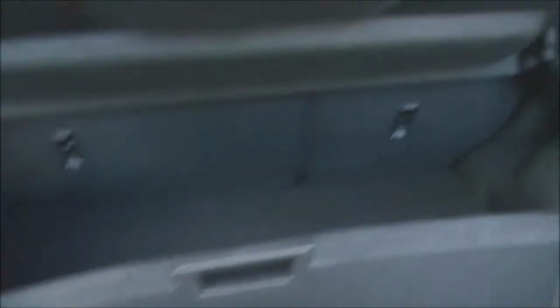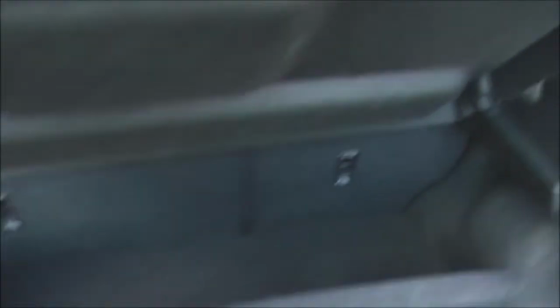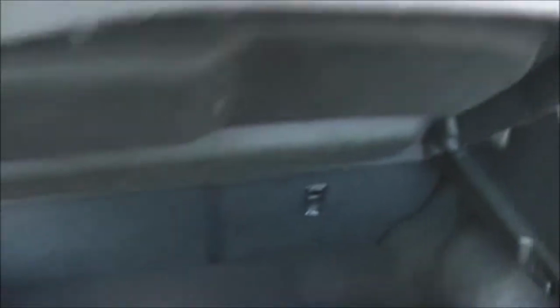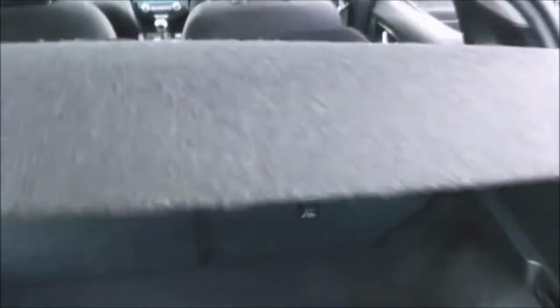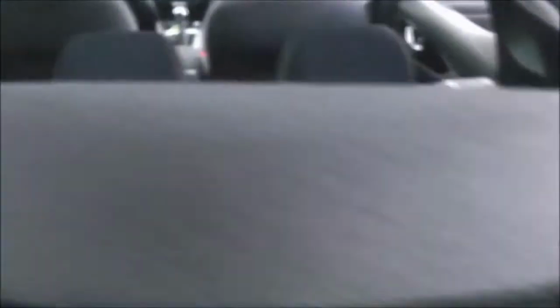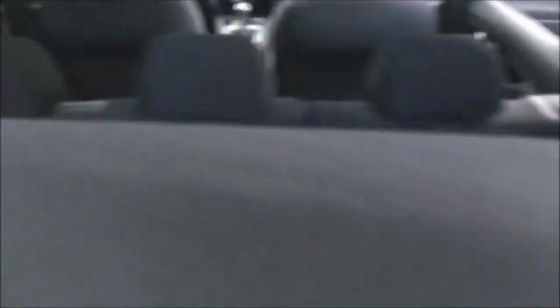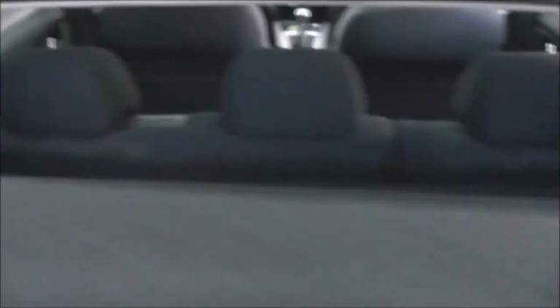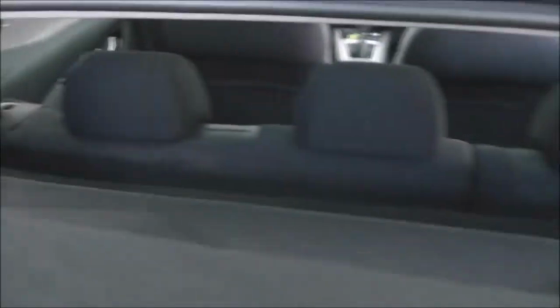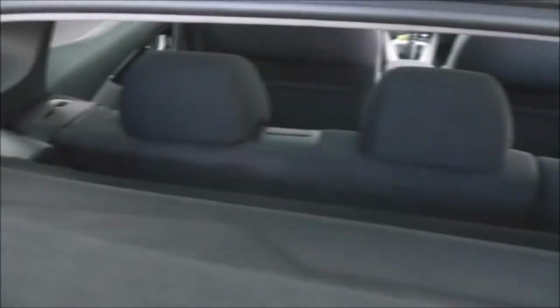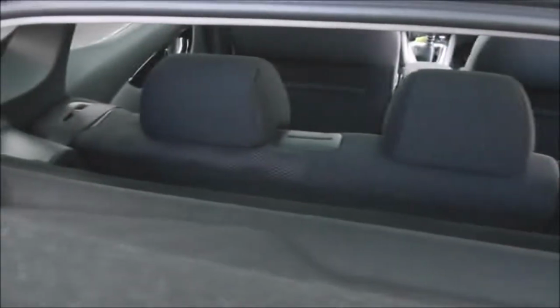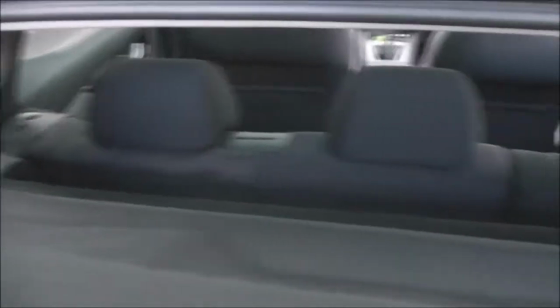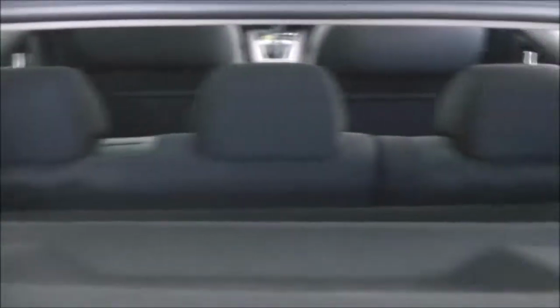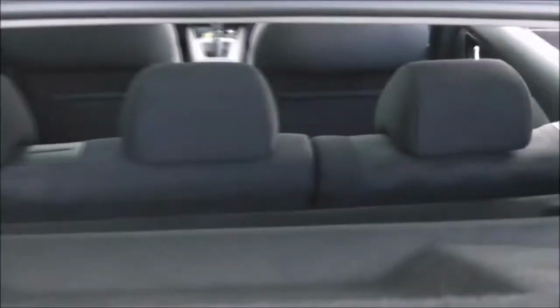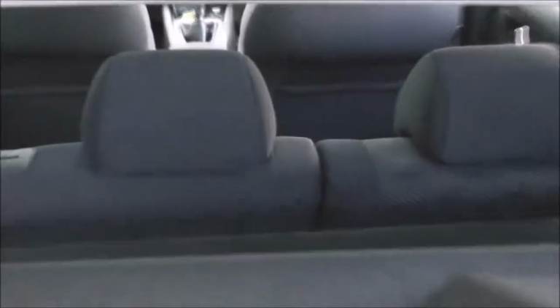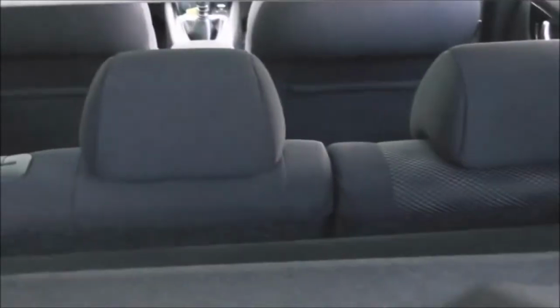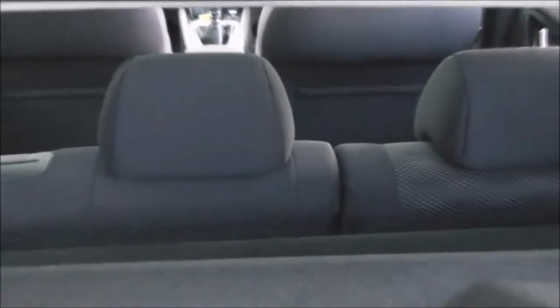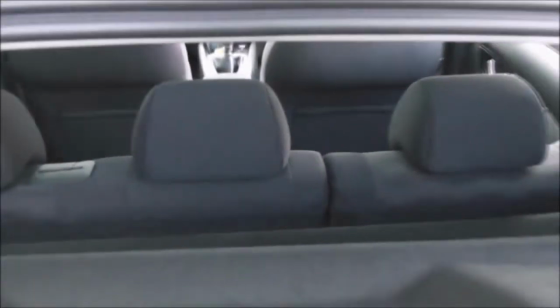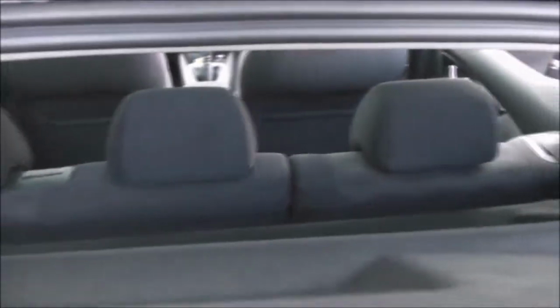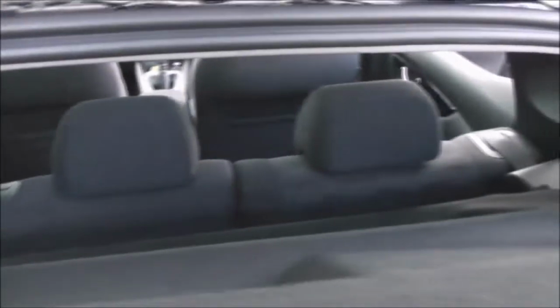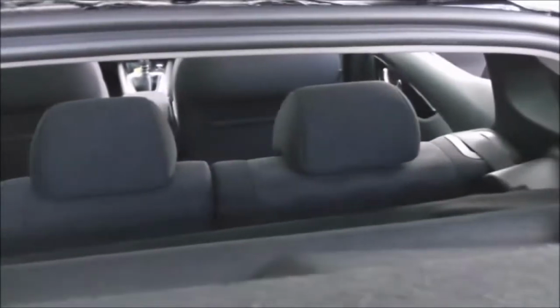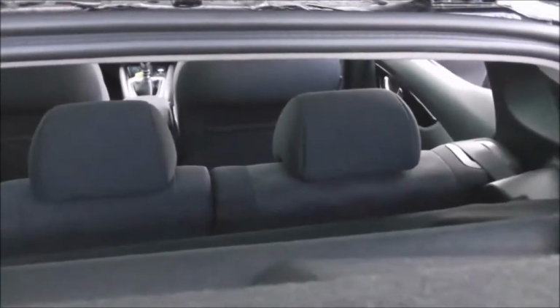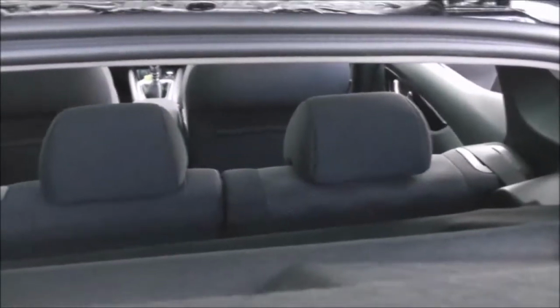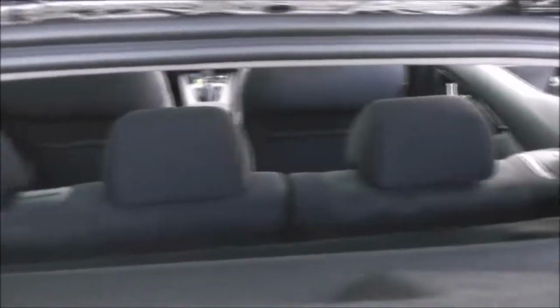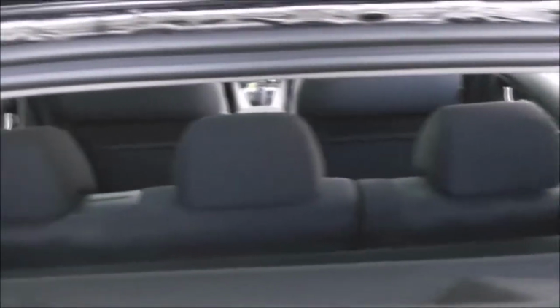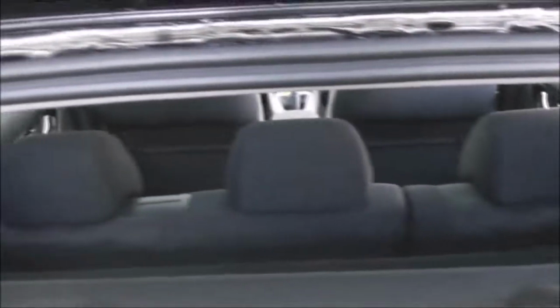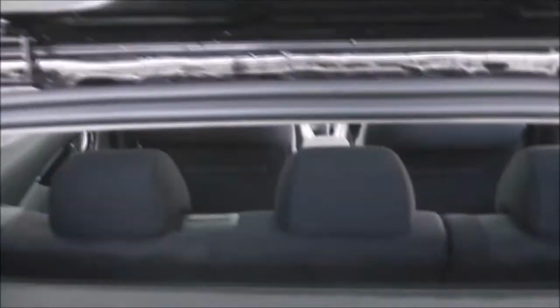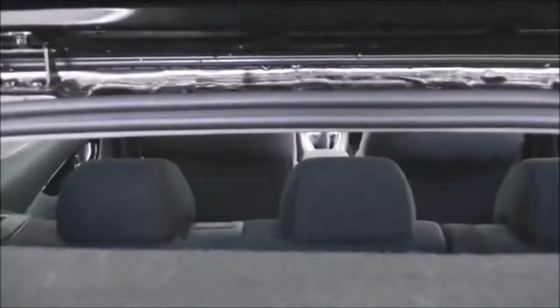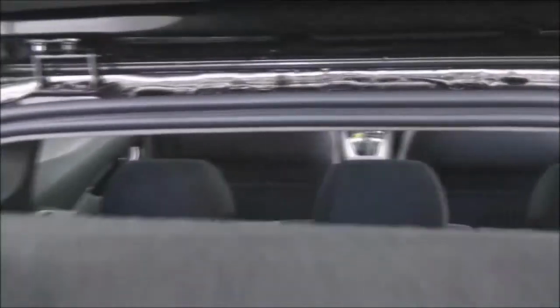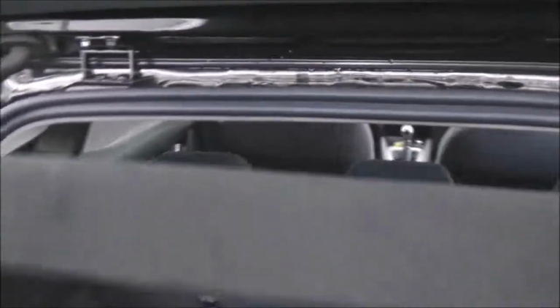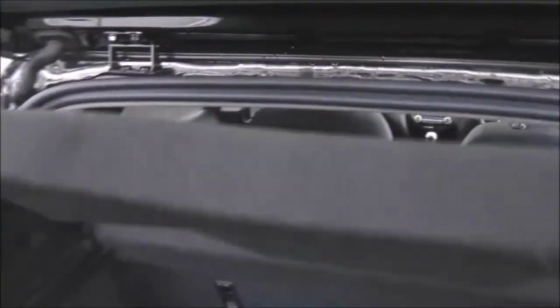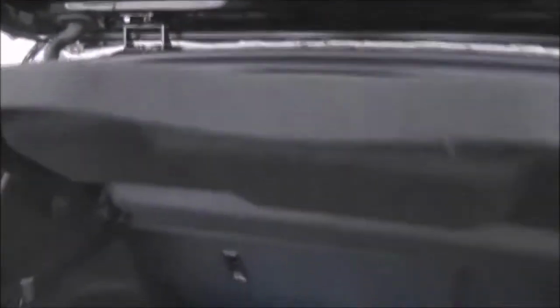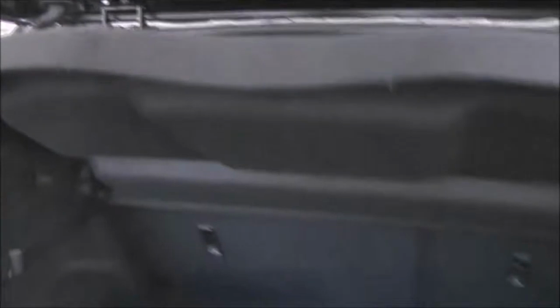The vehicle also comes with a parcel shelf. Looking through, you can see the rear seats have a 60-40 split — these will fold down and they have three active headrests.